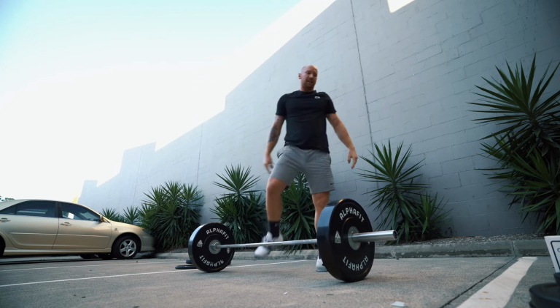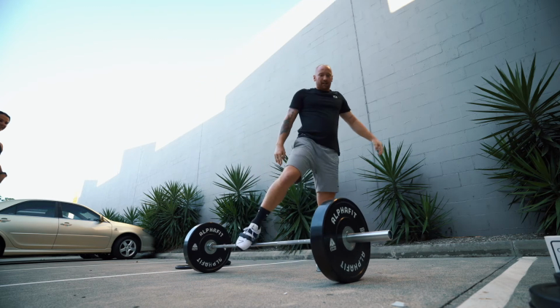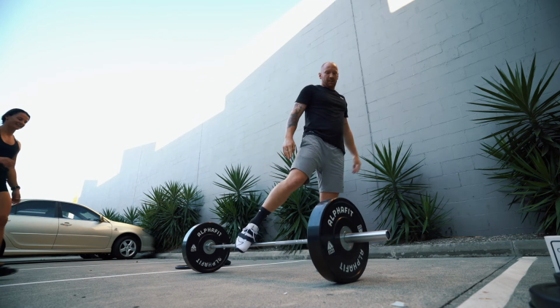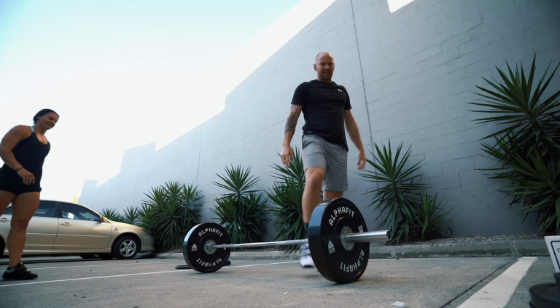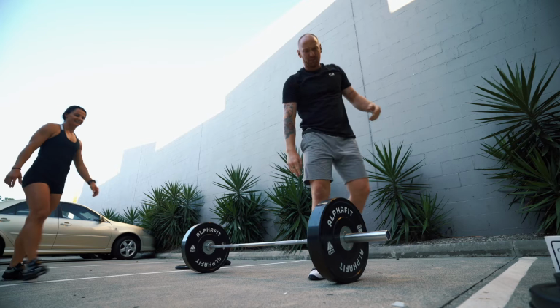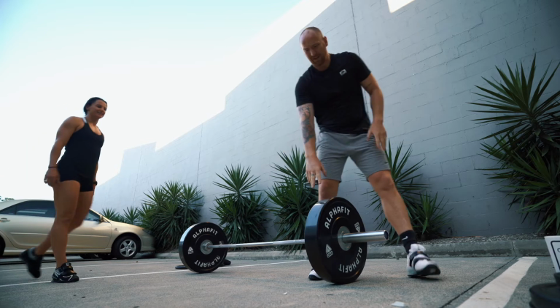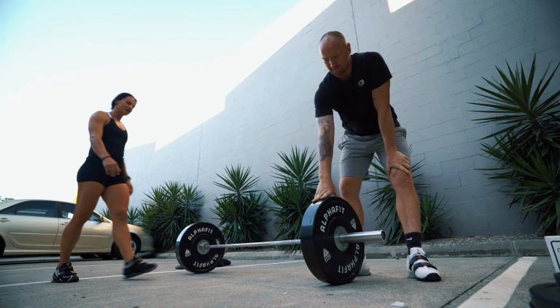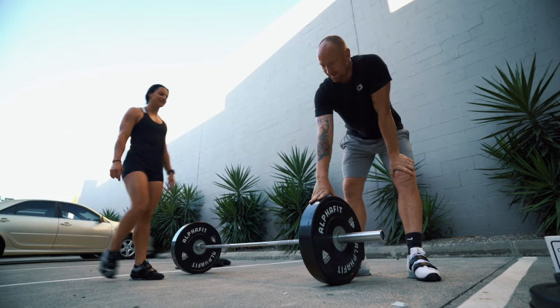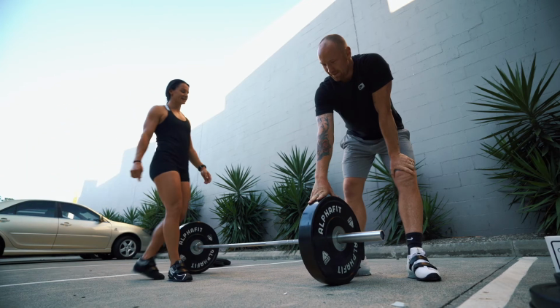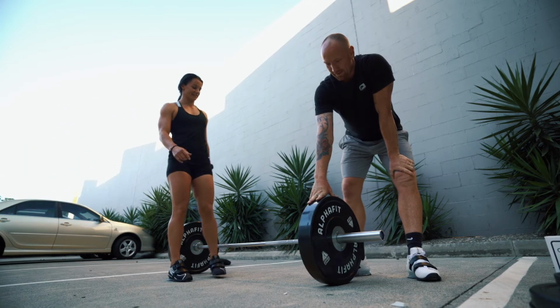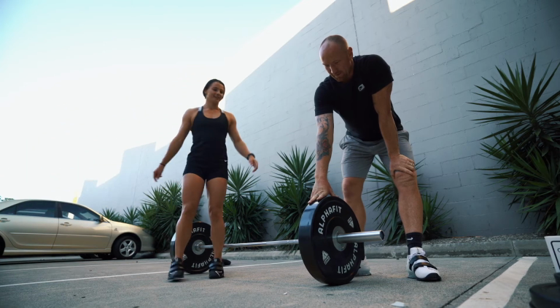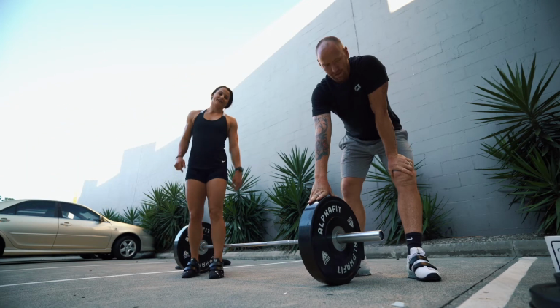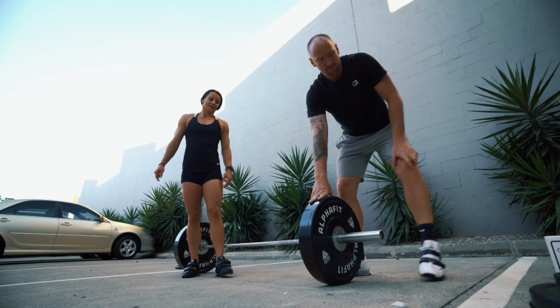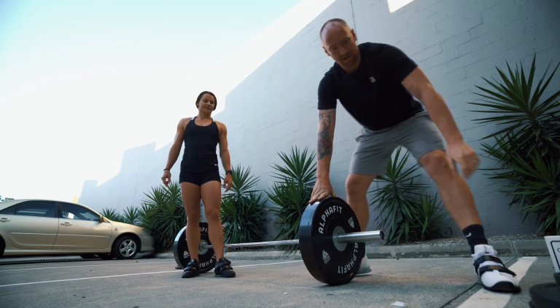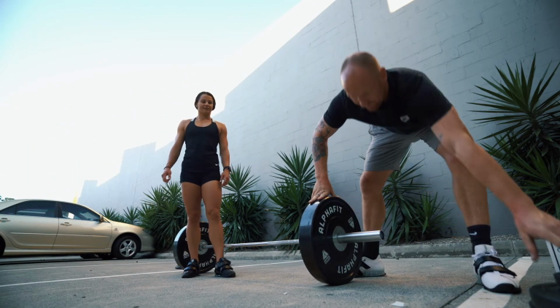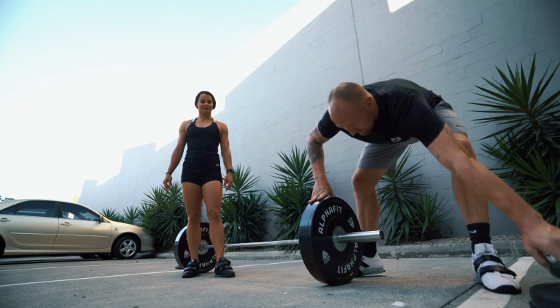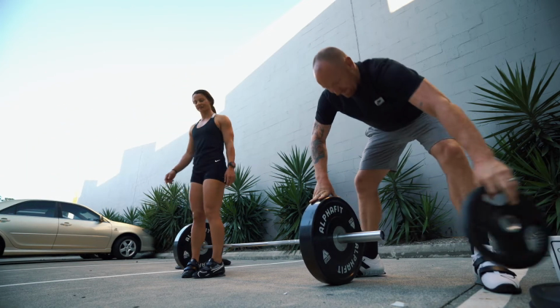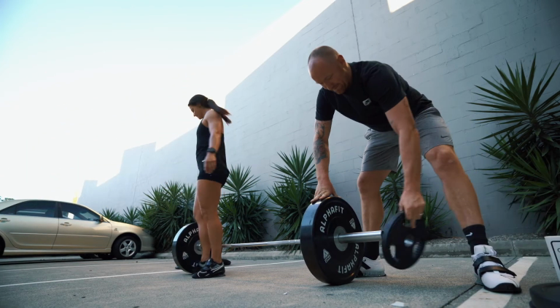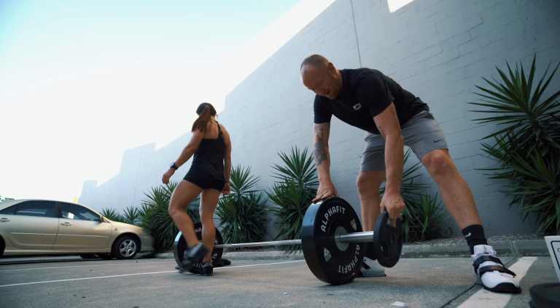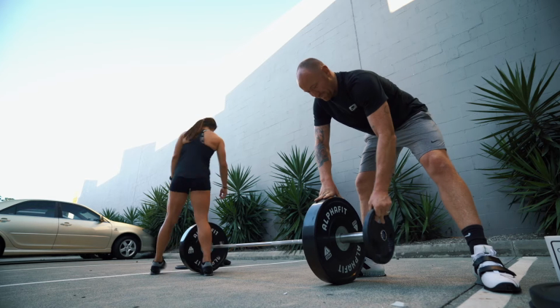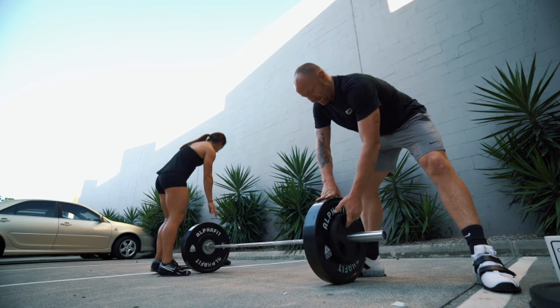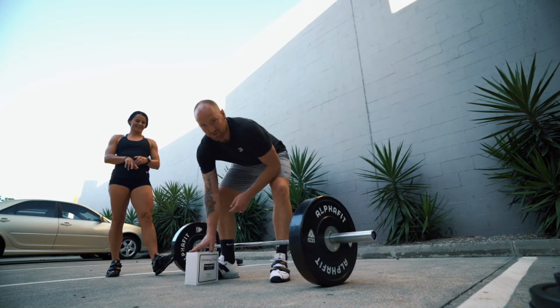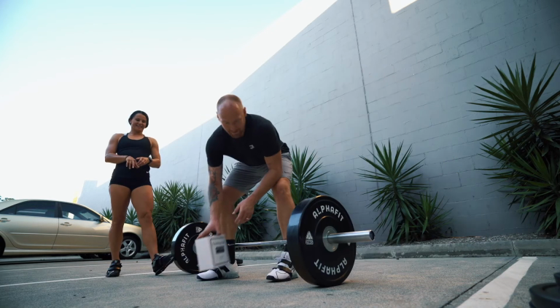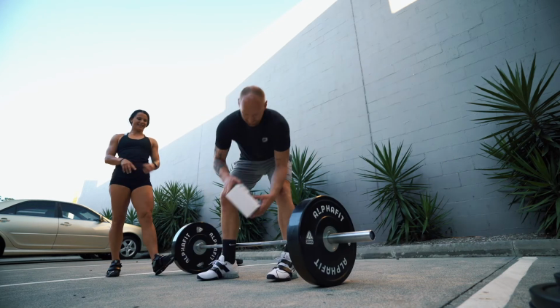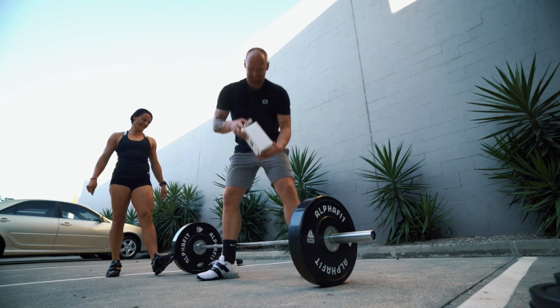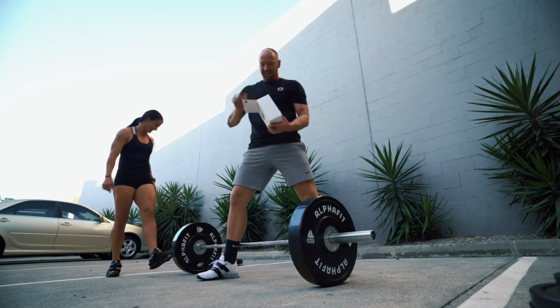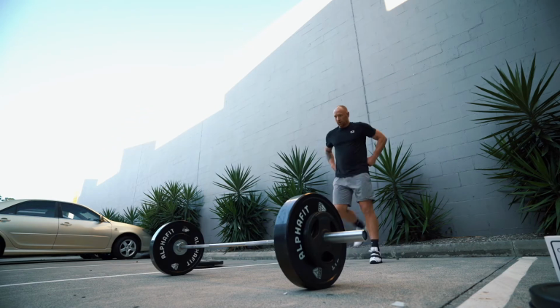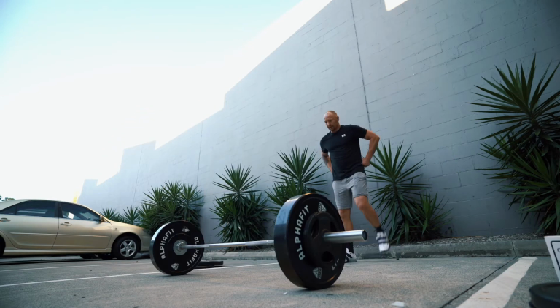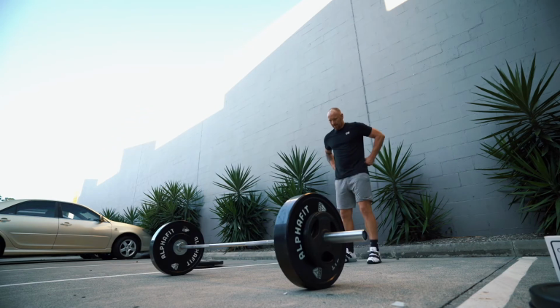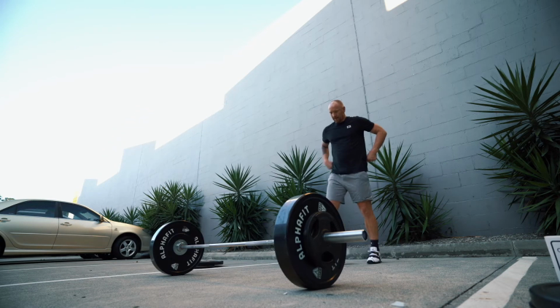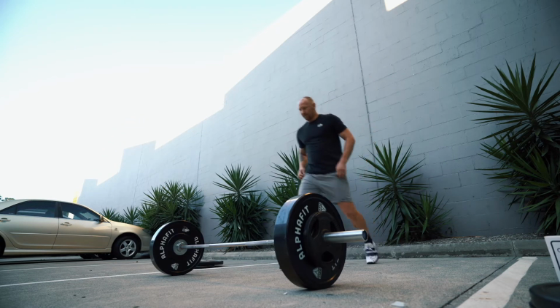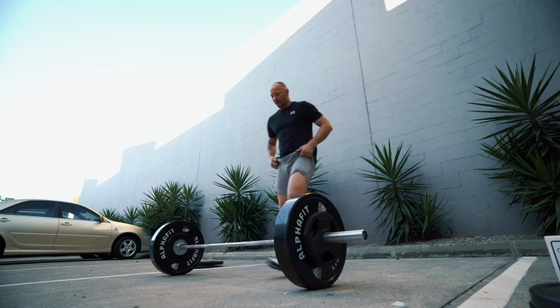Next up, 75. We can't even get to 80 — what if we go 85? We'll get 75 and 85. The chalk's coming out. 75 — baby!